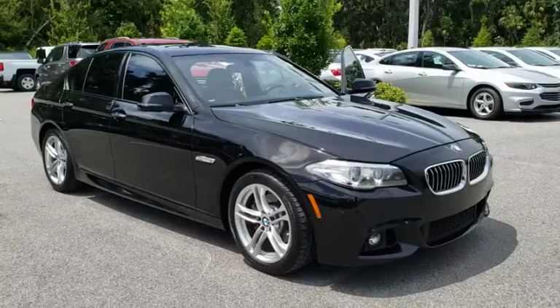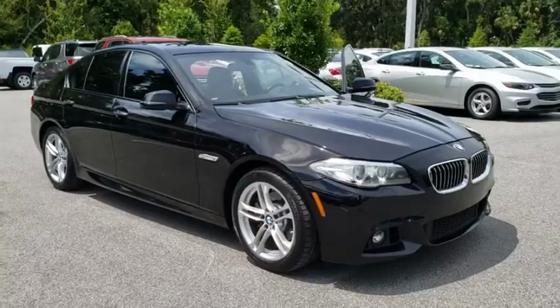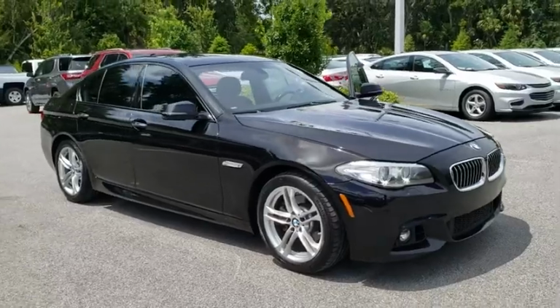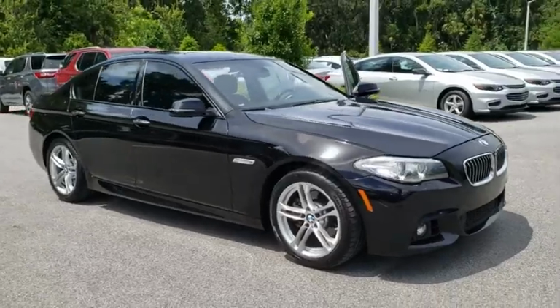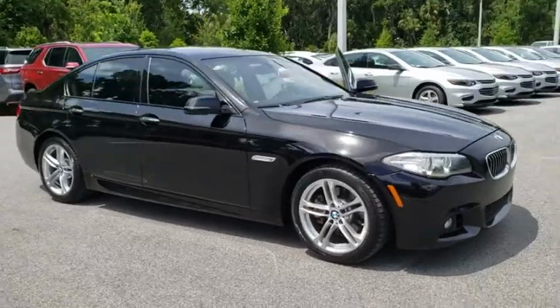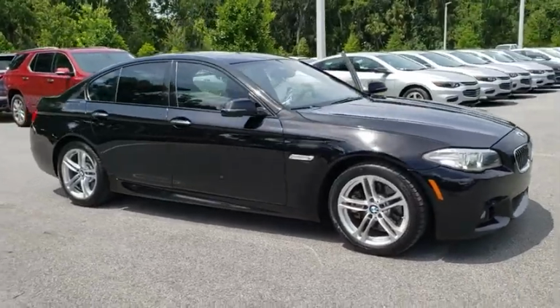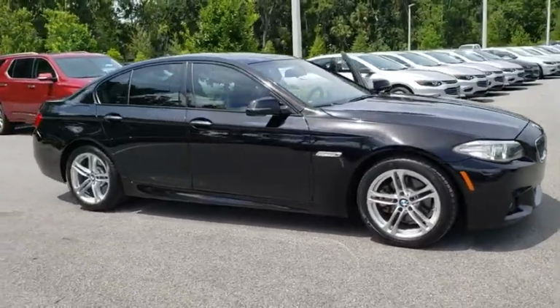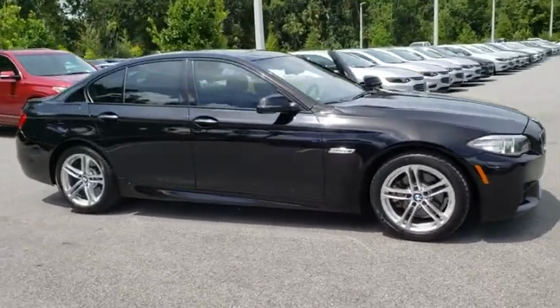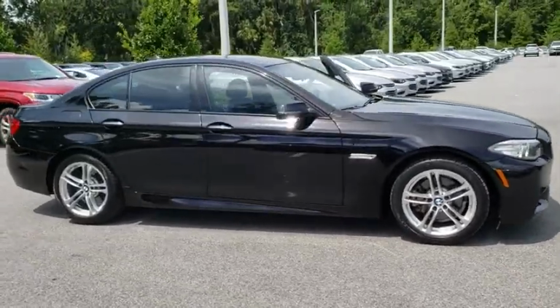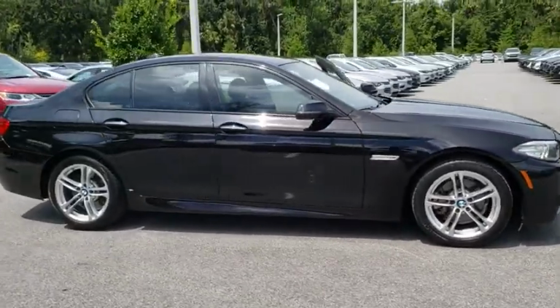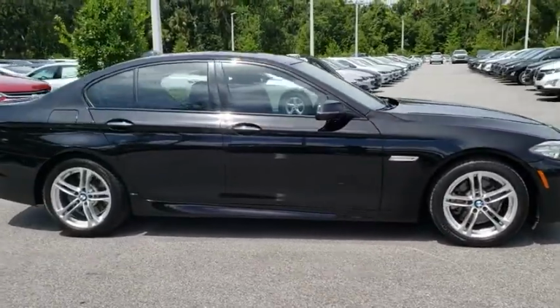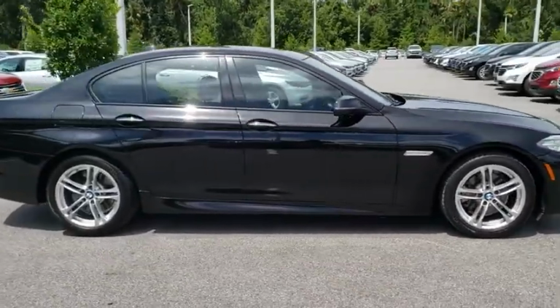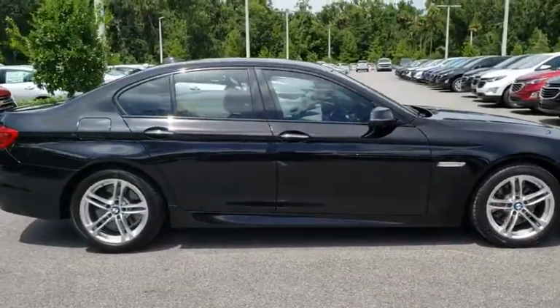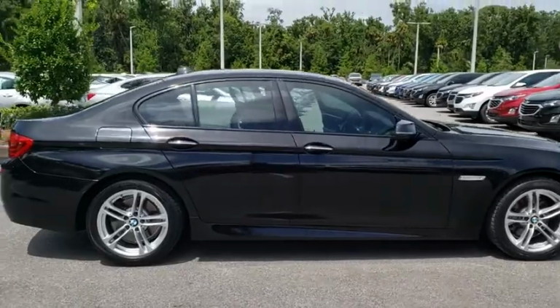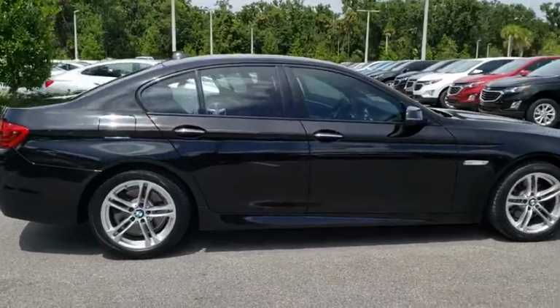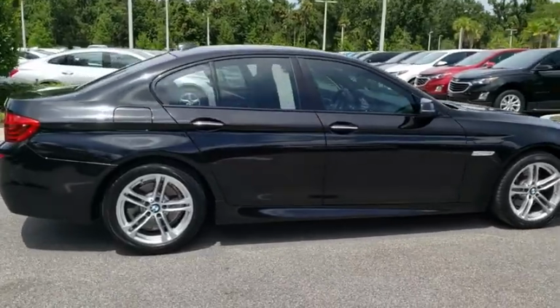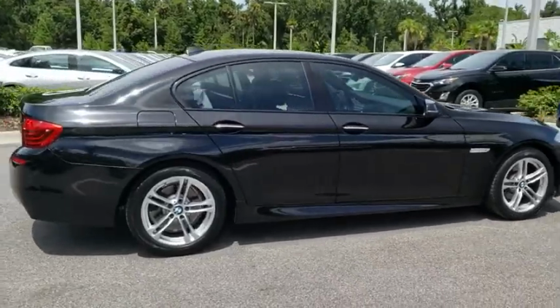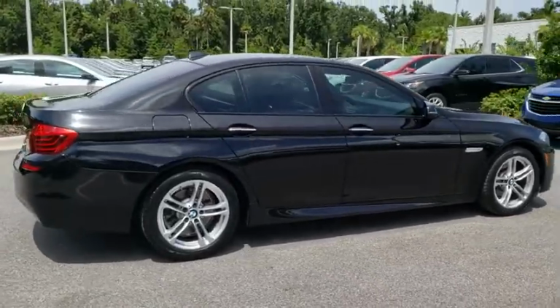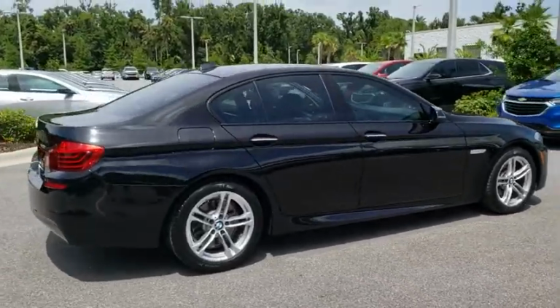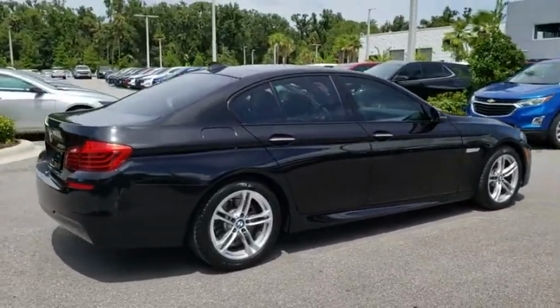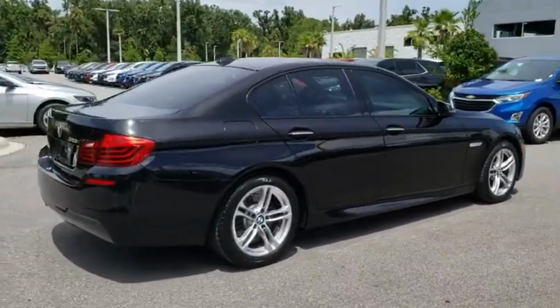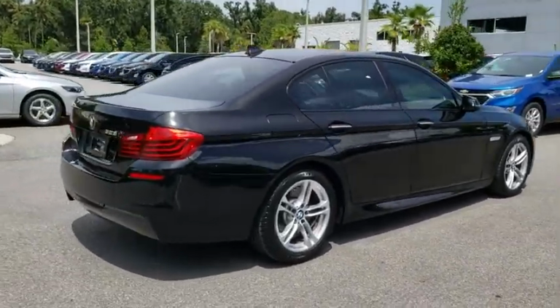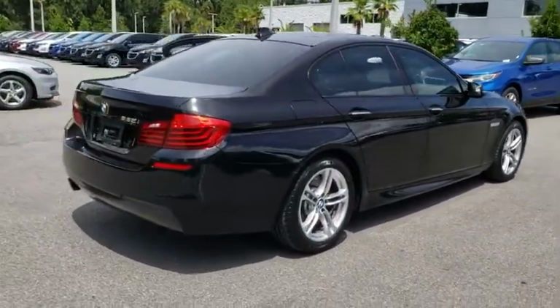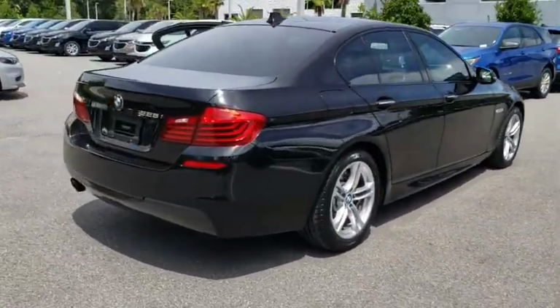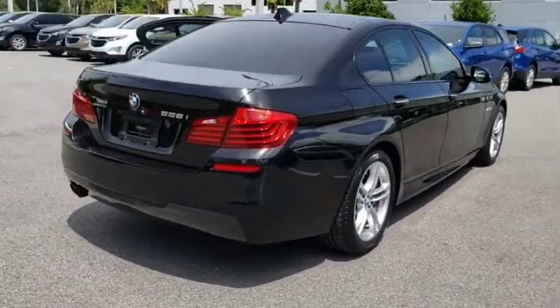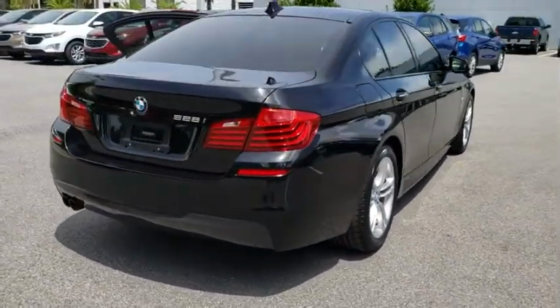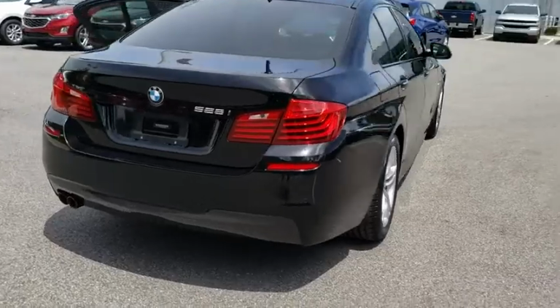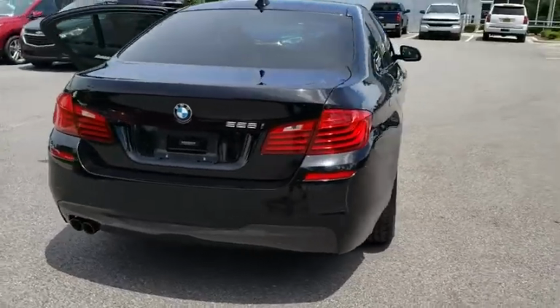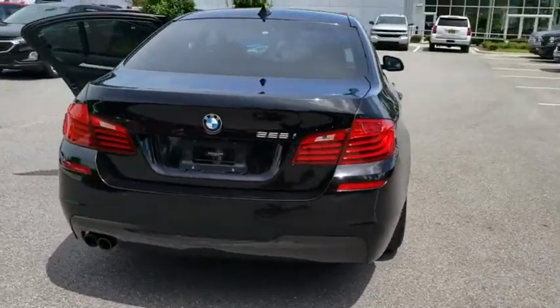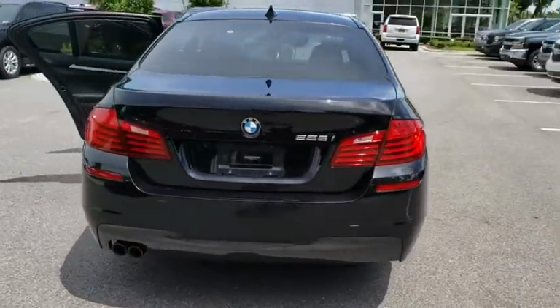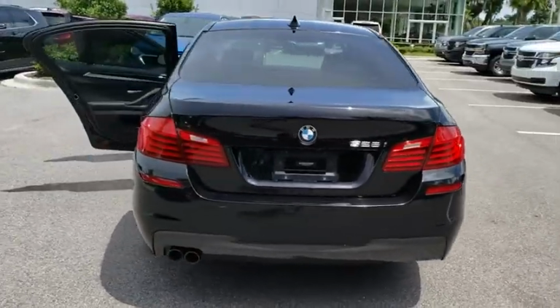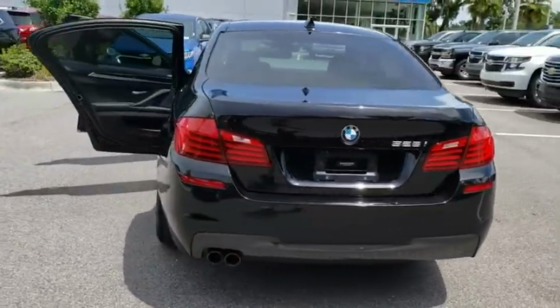The 2014 BMW 5 Series. The 5 Series incorporates bold styling cues that departed from BMW's traditional styling language. If you are looking for excitement and boldness, the 5 is for you.